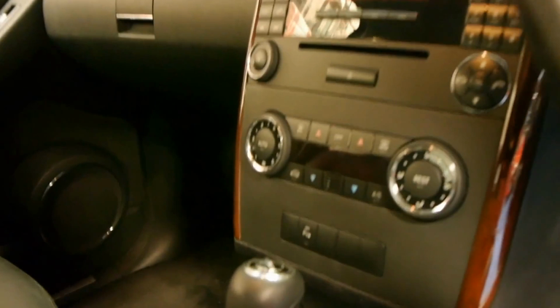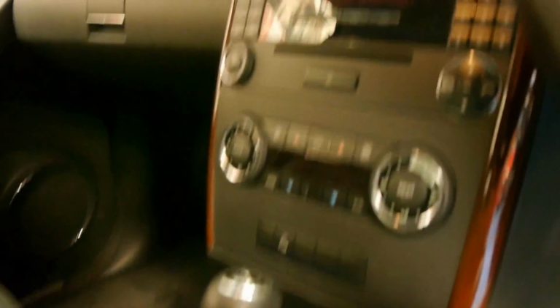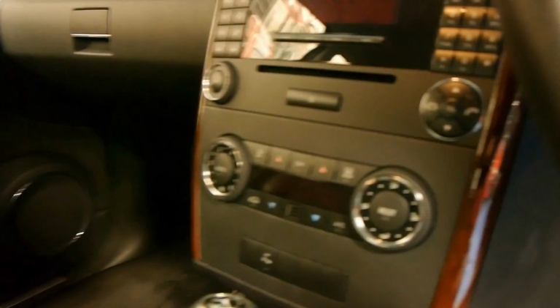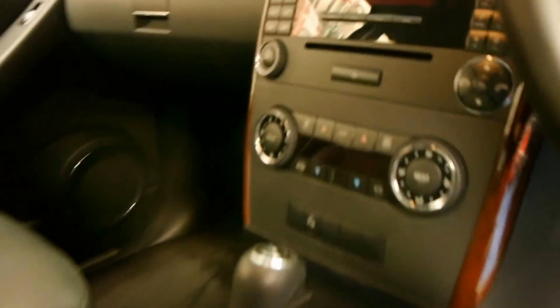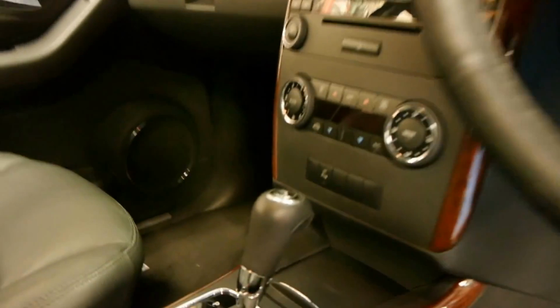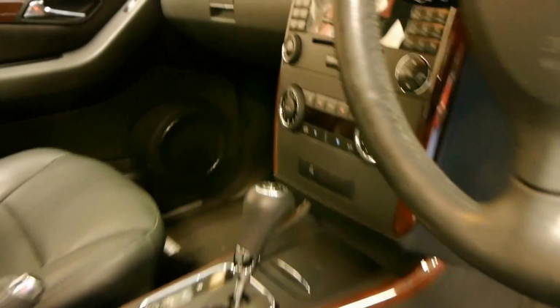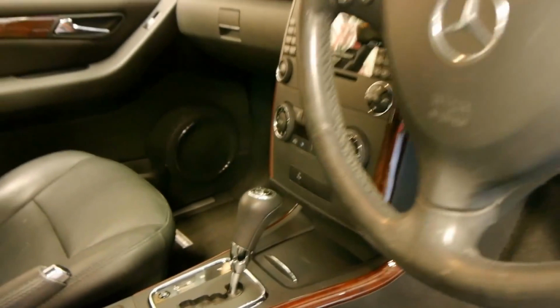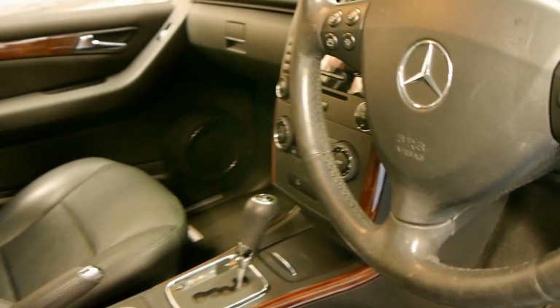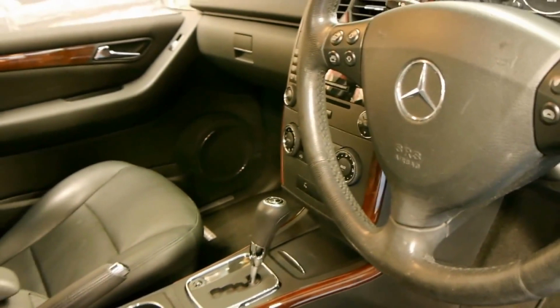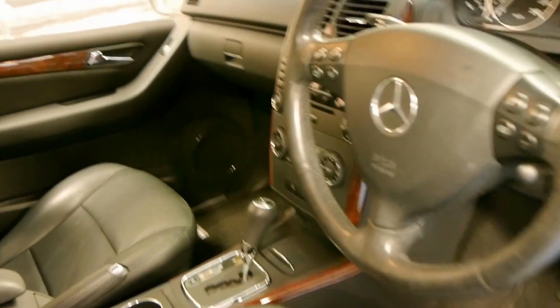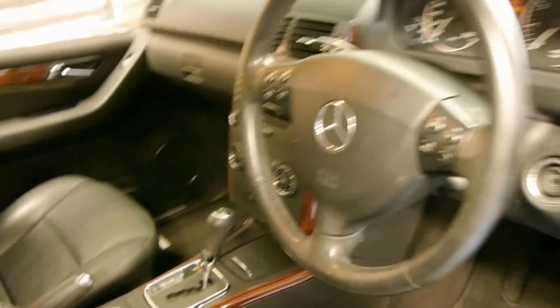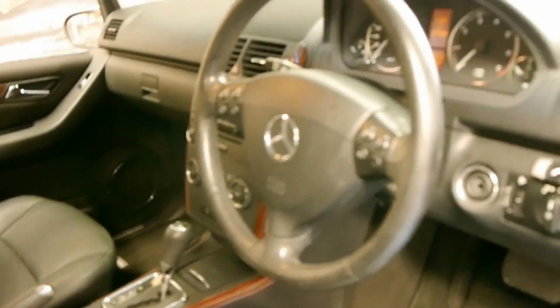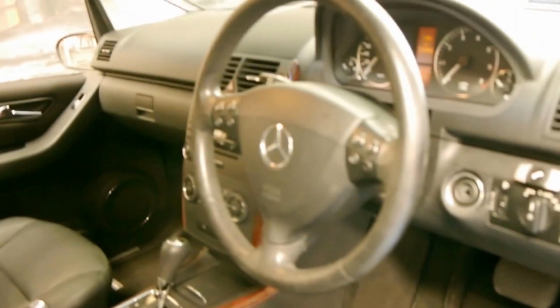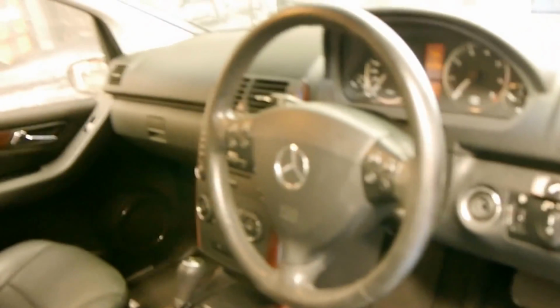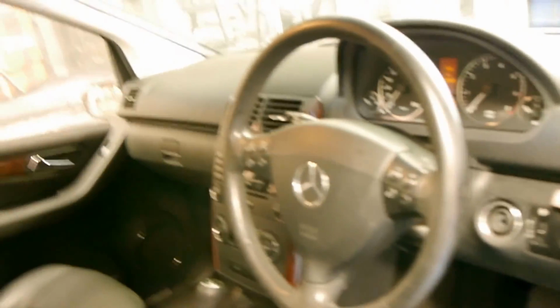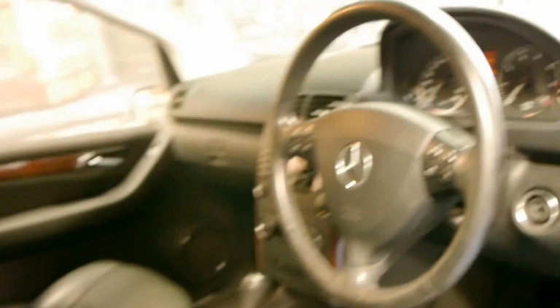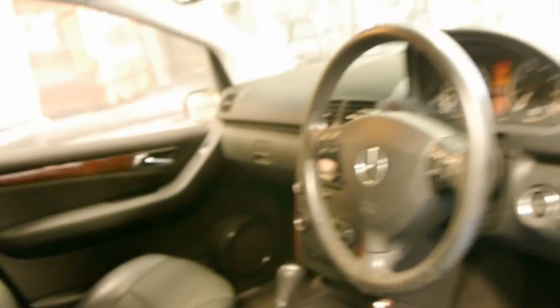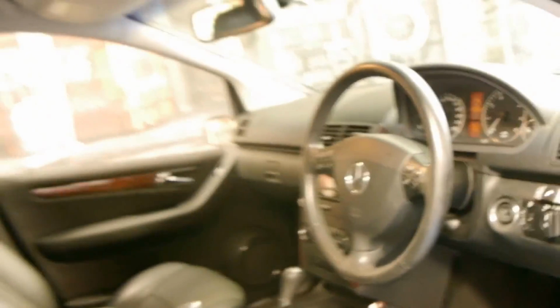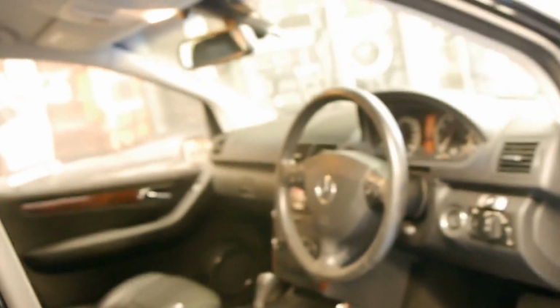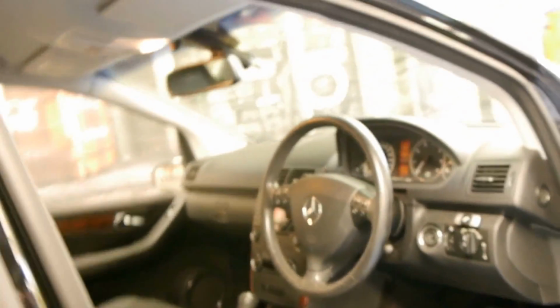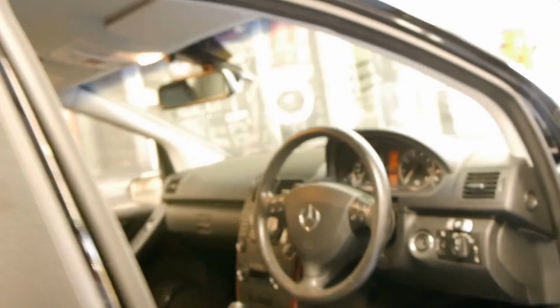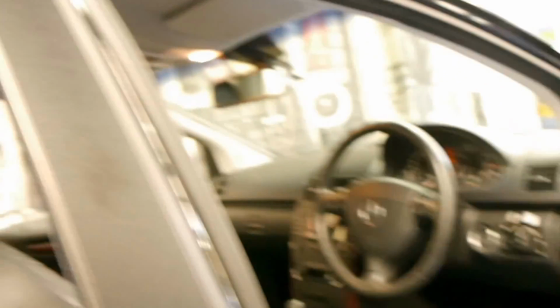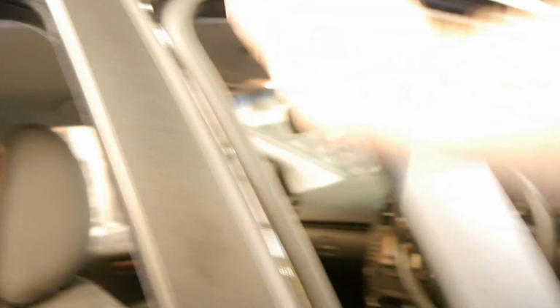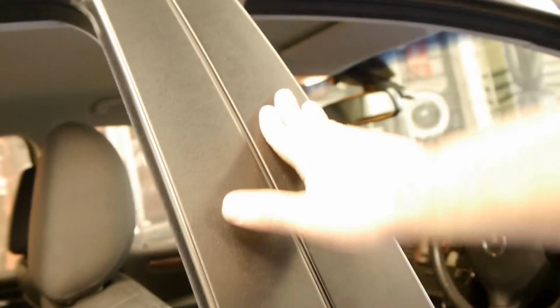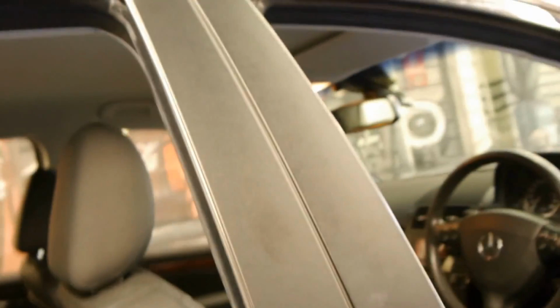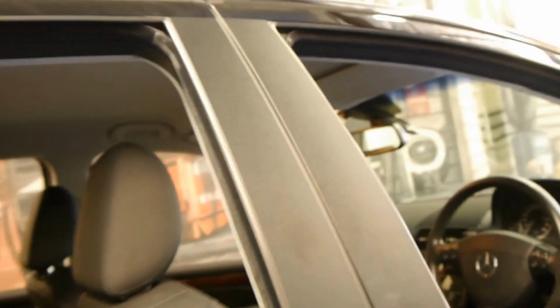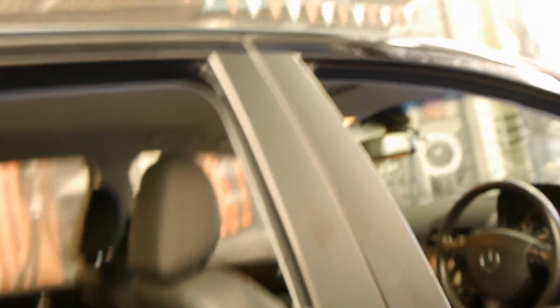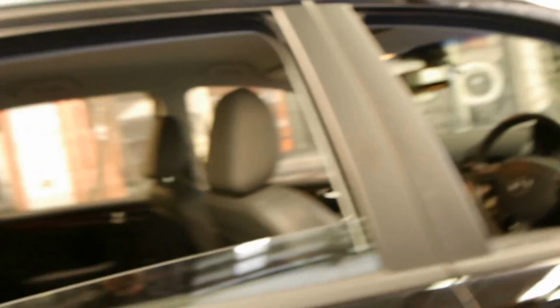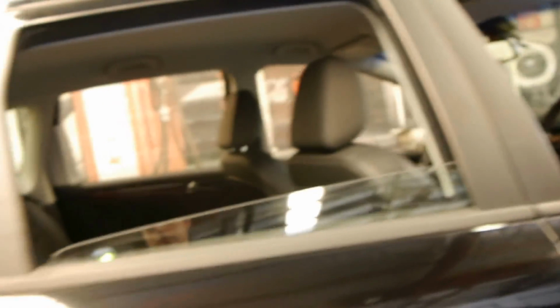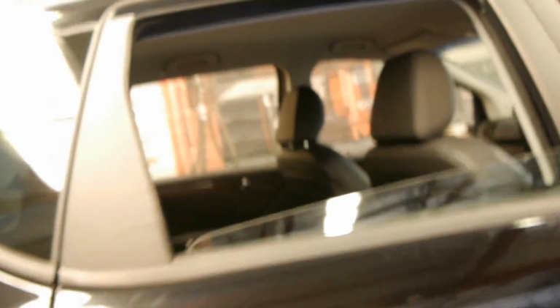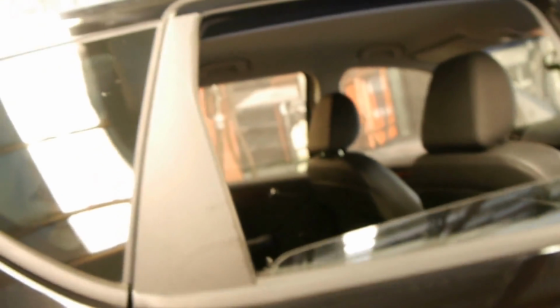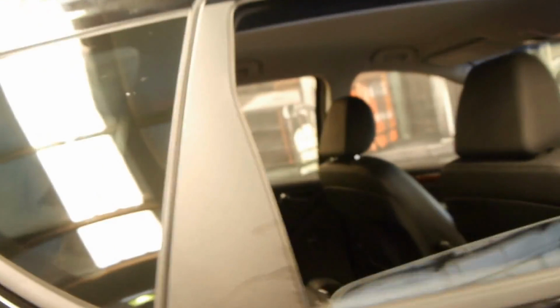That's the climate control there. It's got automatic headlights and looks like it's got automatic wipers as well. The car does have a very good service history and comes with two remote keys.